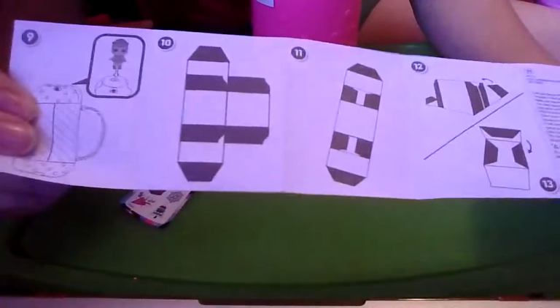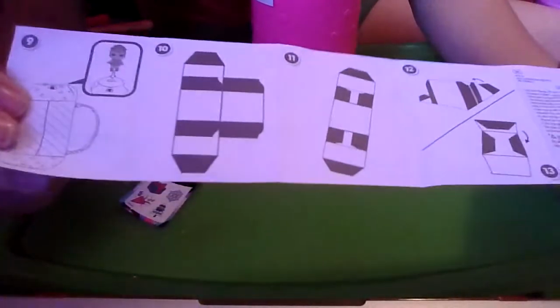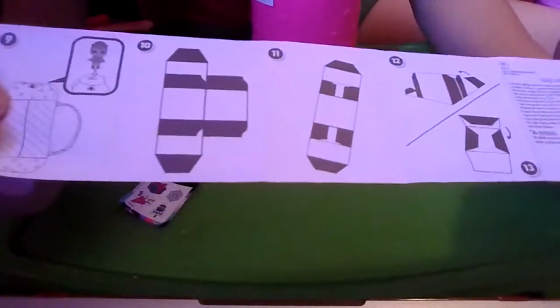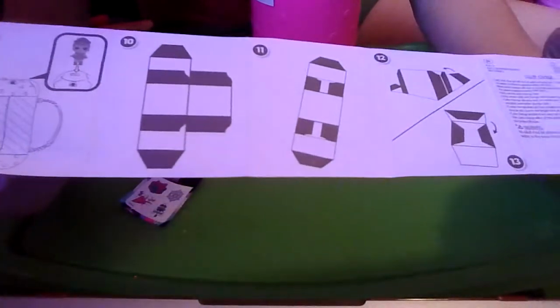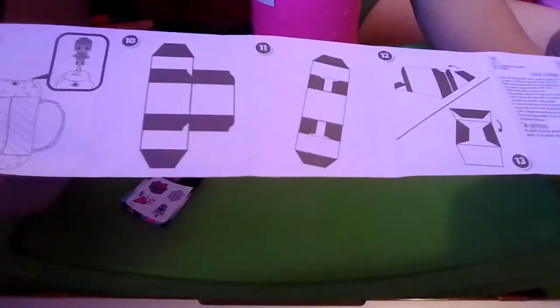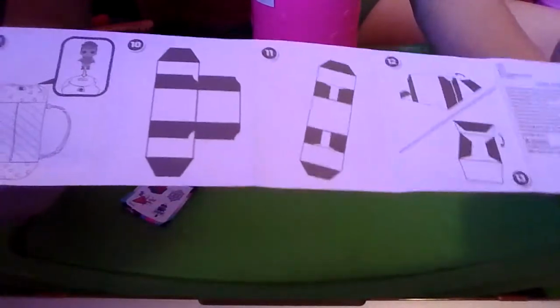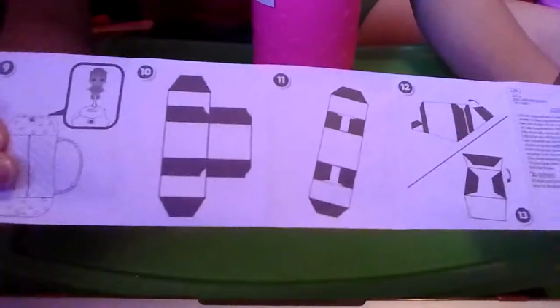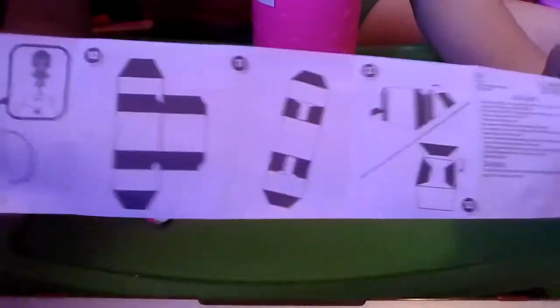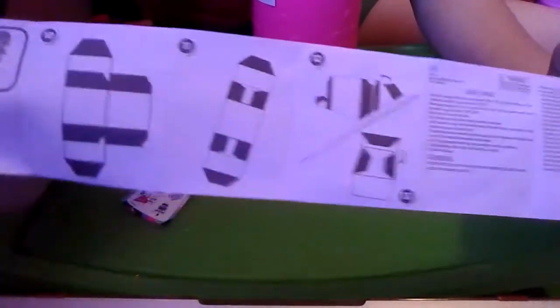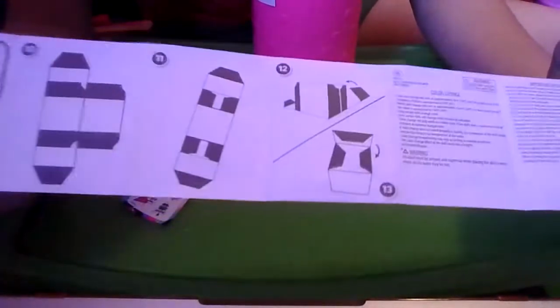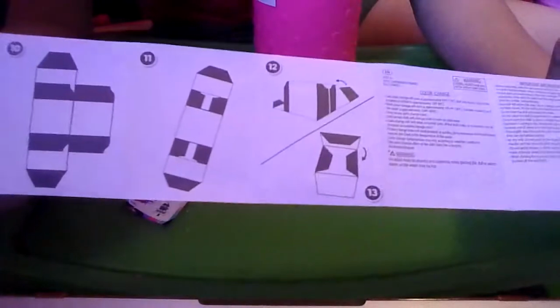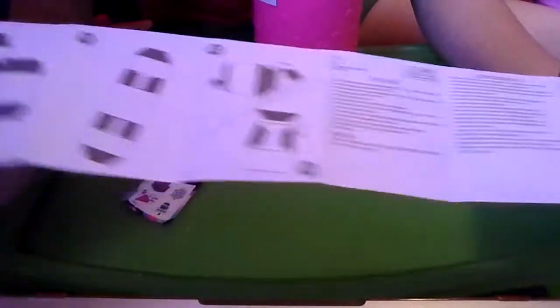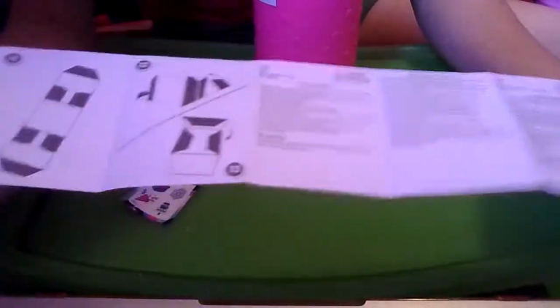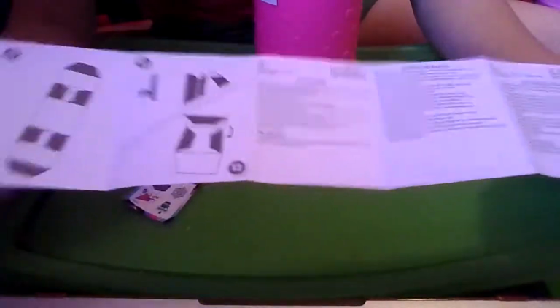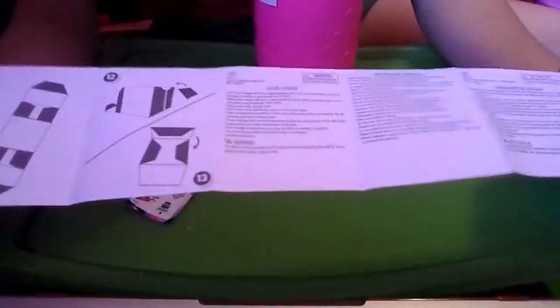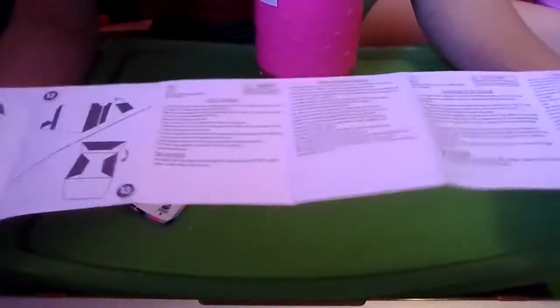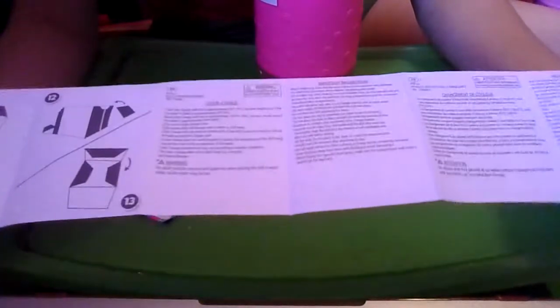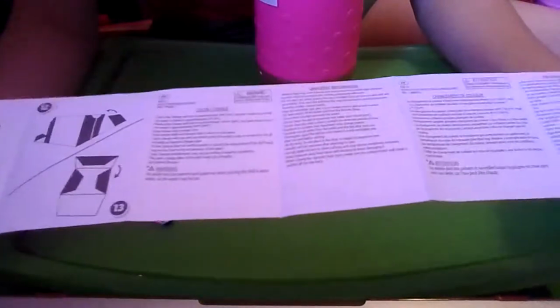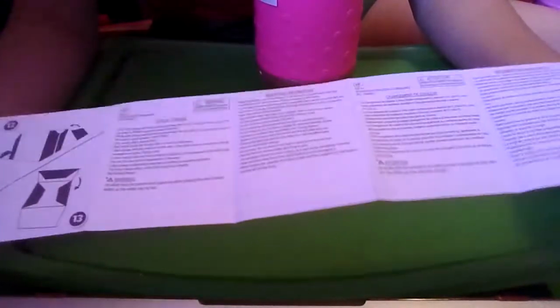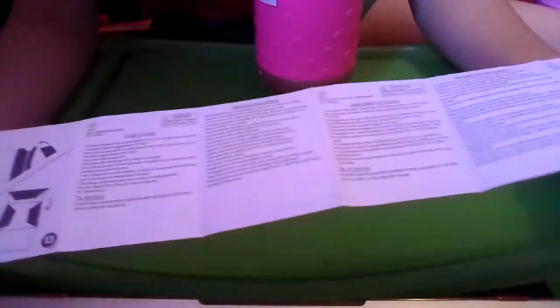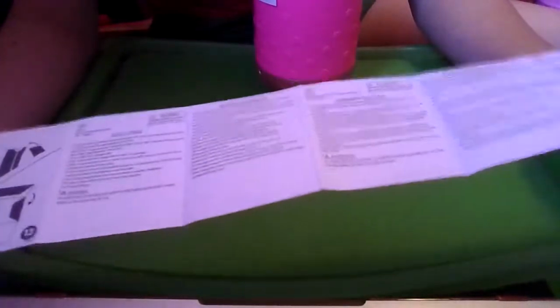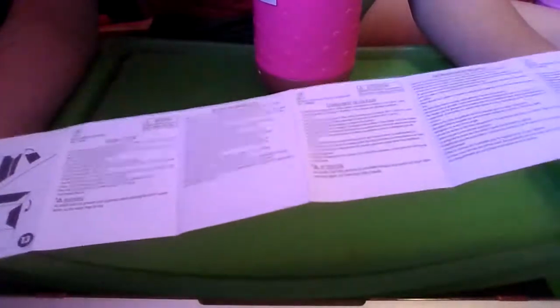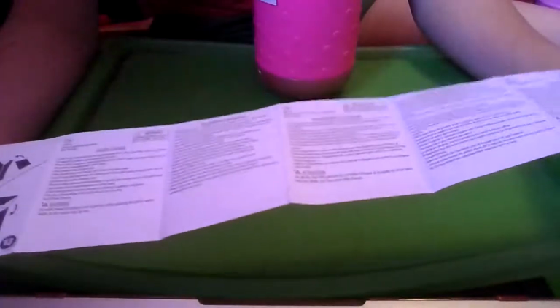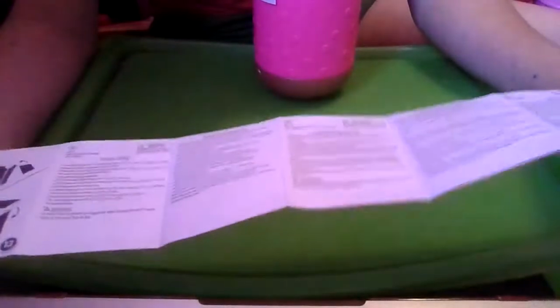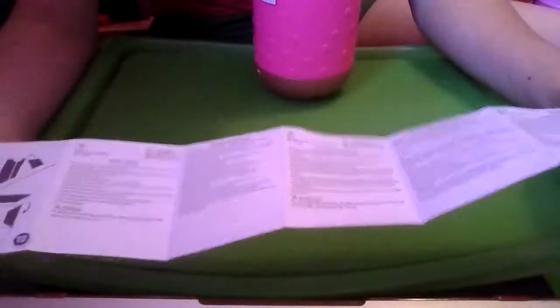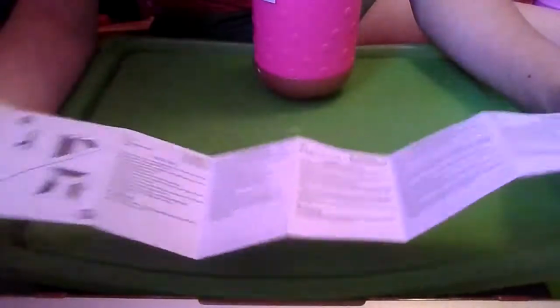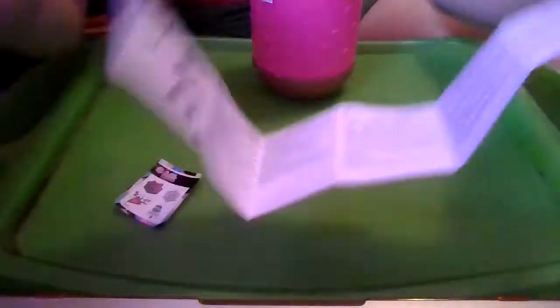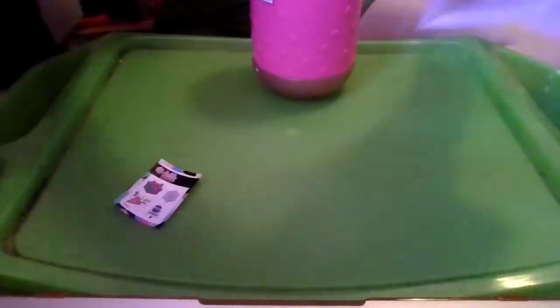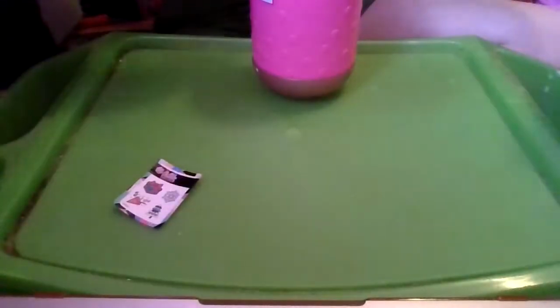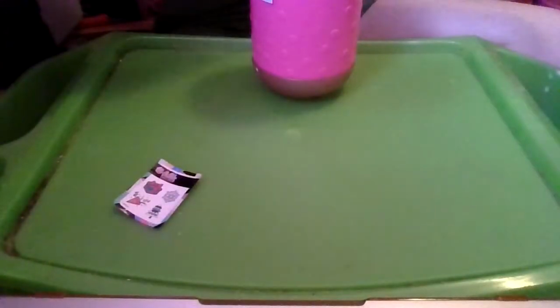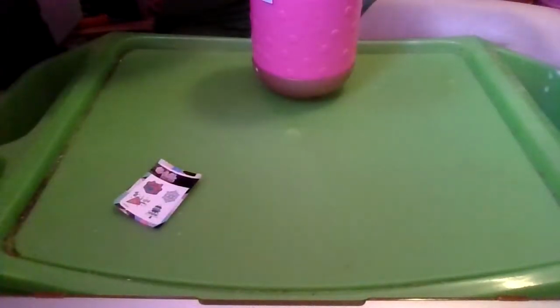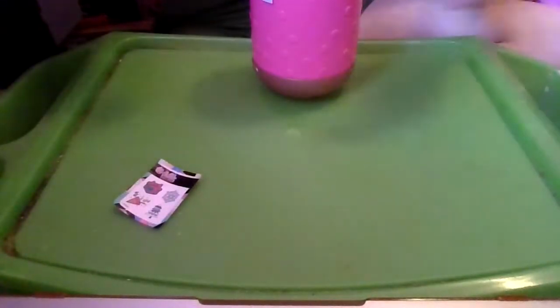Steps 10, 11, 12, and 13 show us how to build a present. And then we have stuff about color changing, important information, warnings and stuff. That's by MGA.